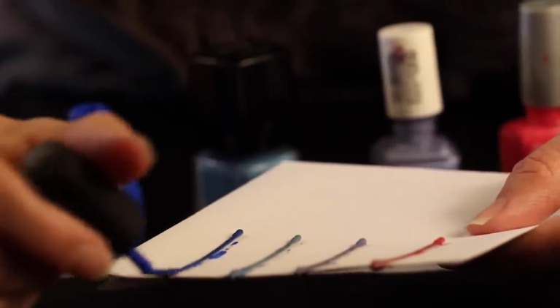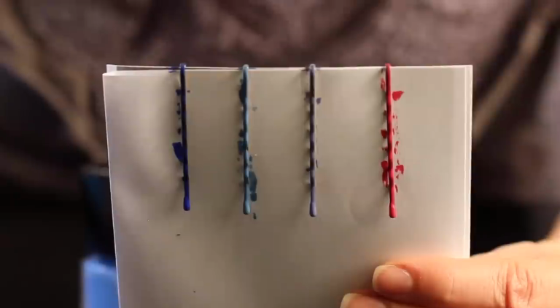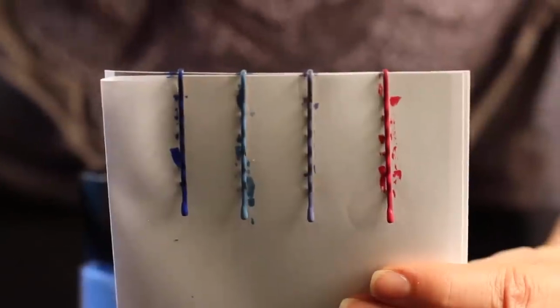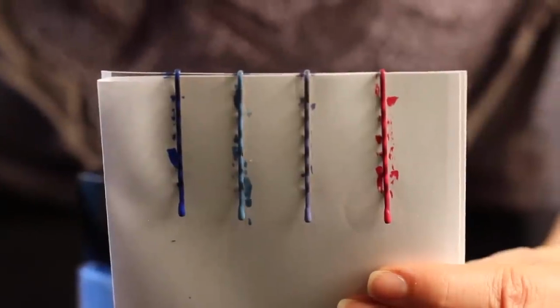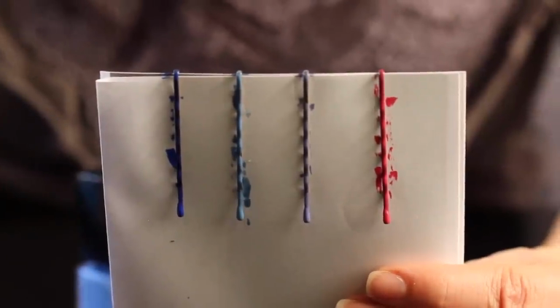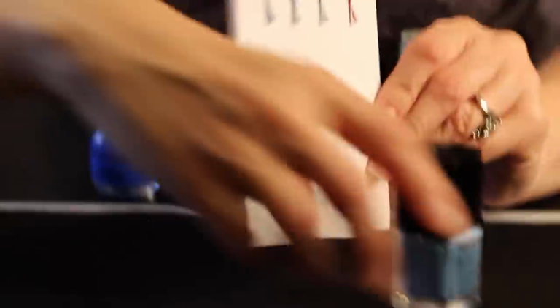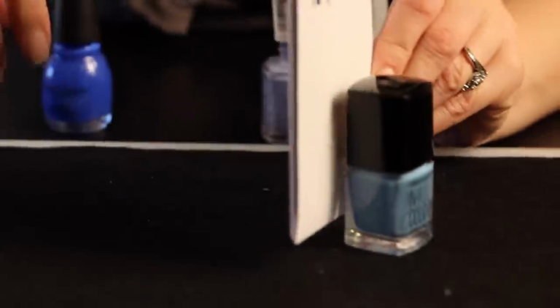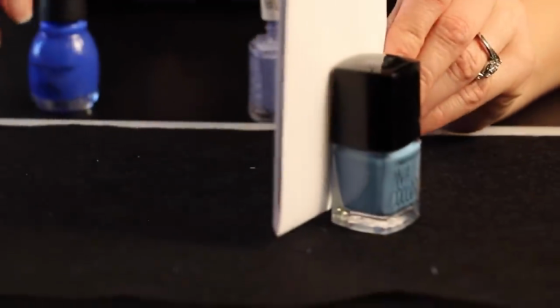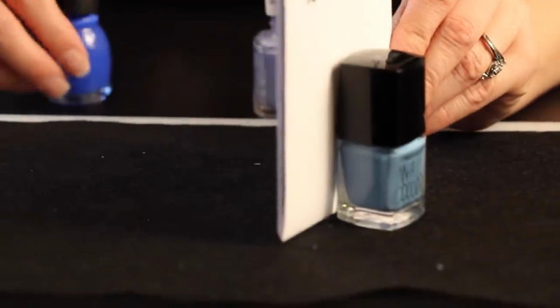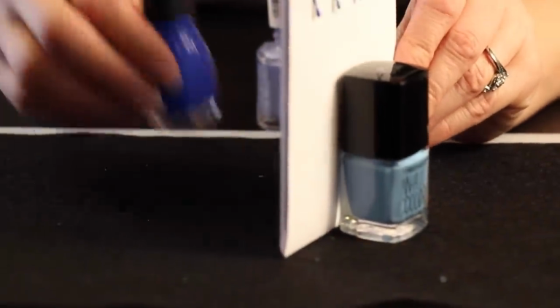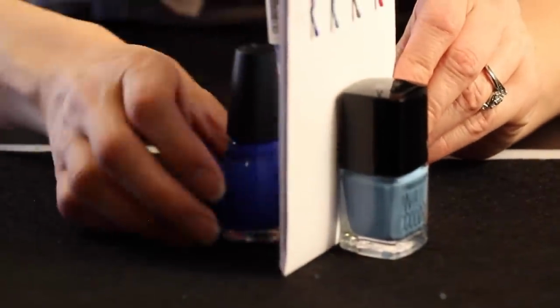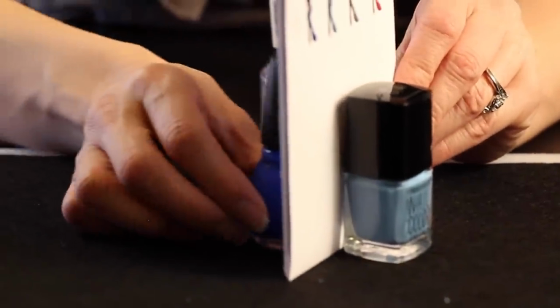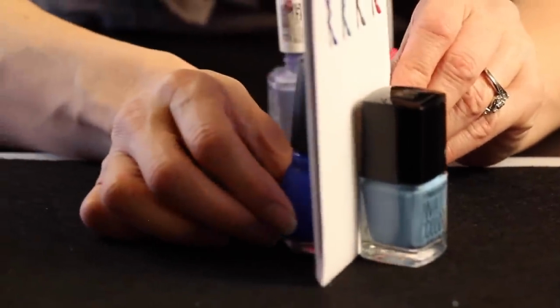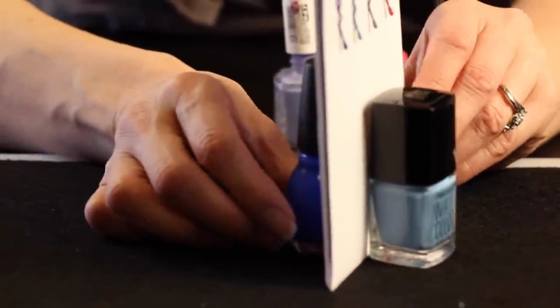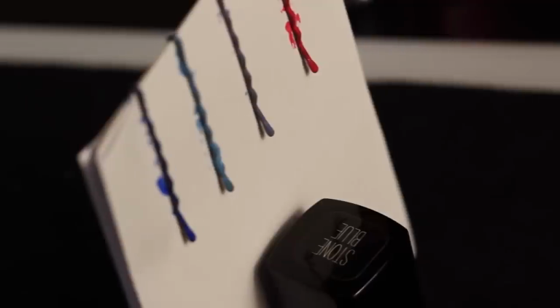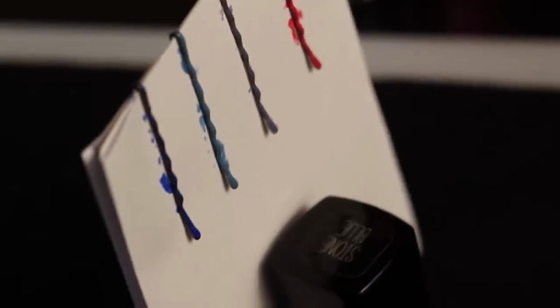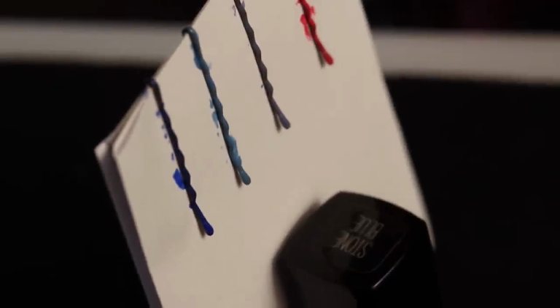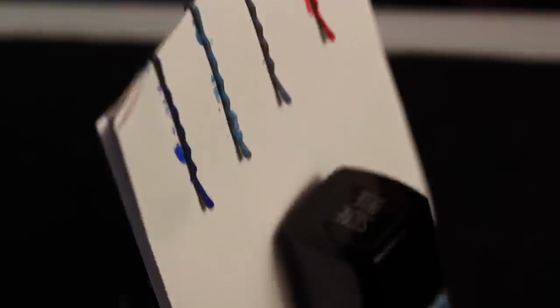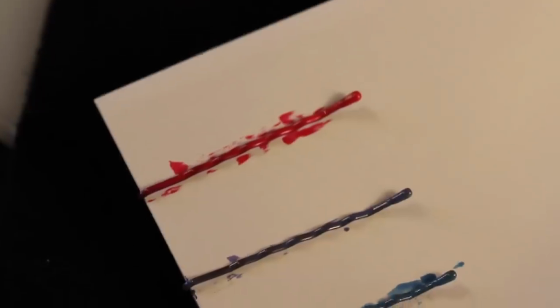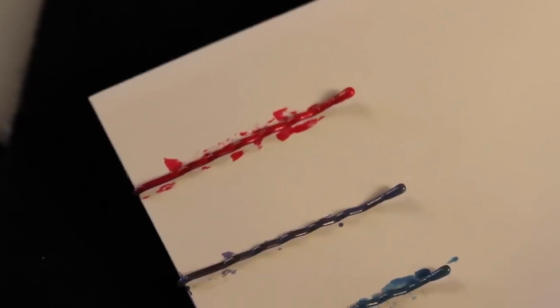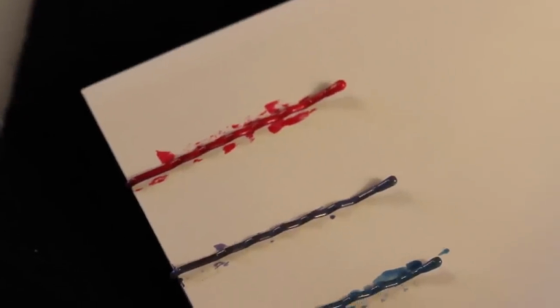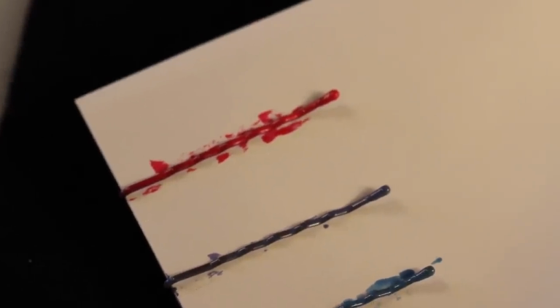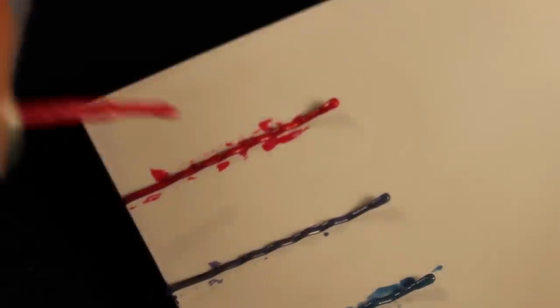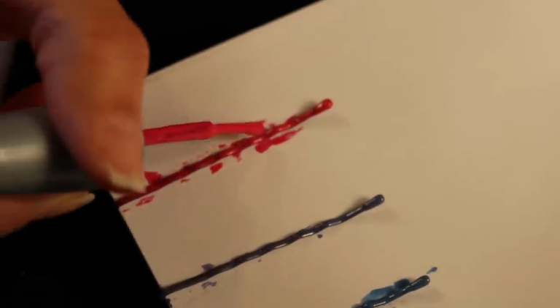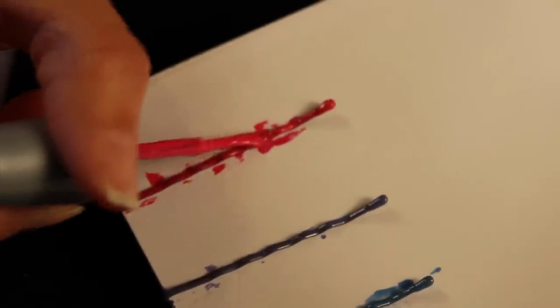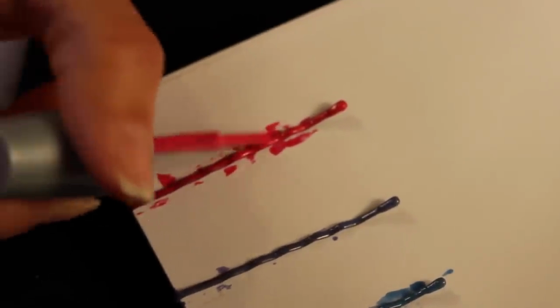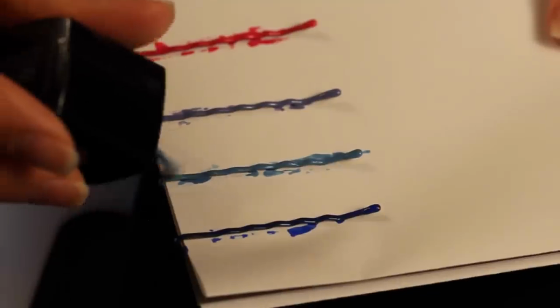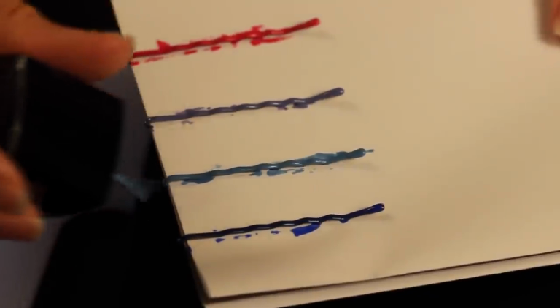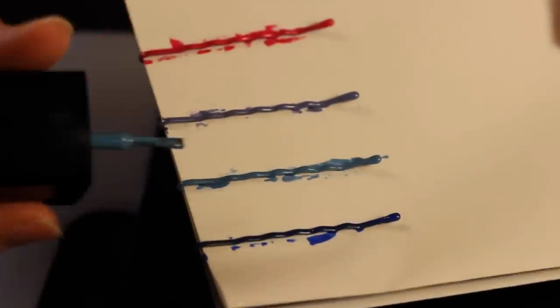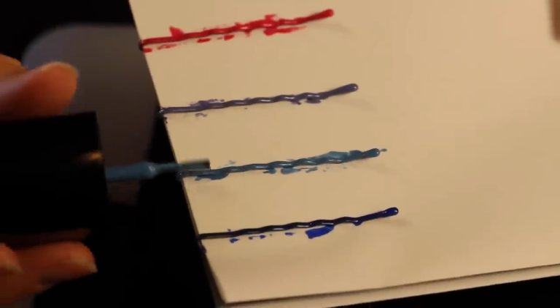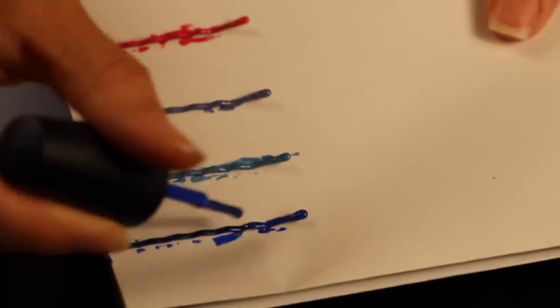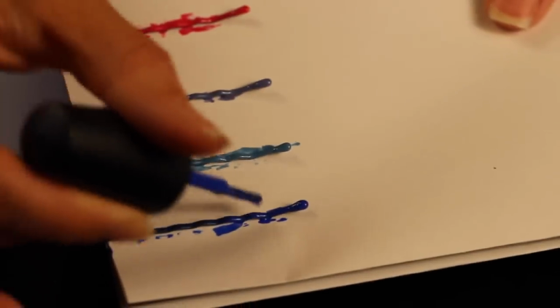Now we need to let our bobby pins set for about ten minutes. I grab two containers of my nail polish and just prop up my paper in between, and then once it's been about ten minutes I apply my second coat.